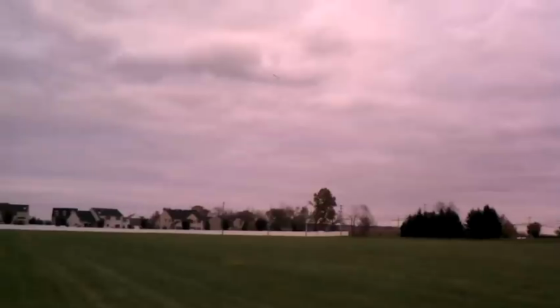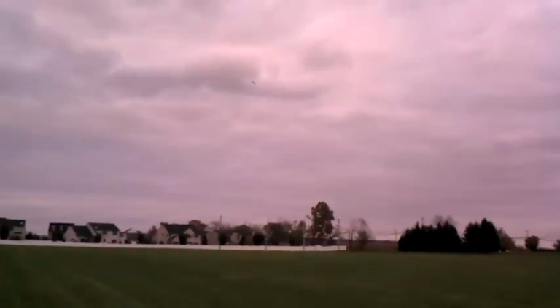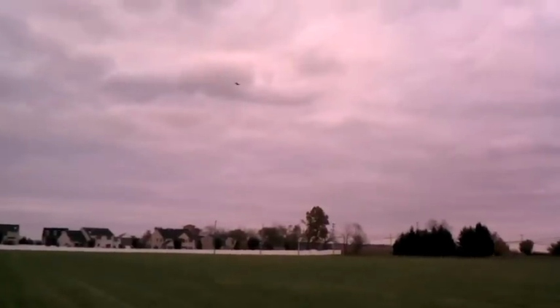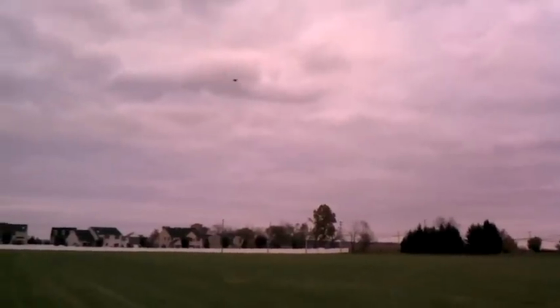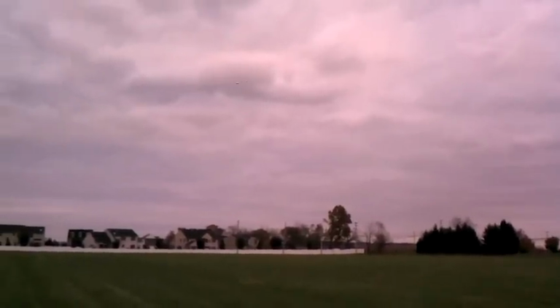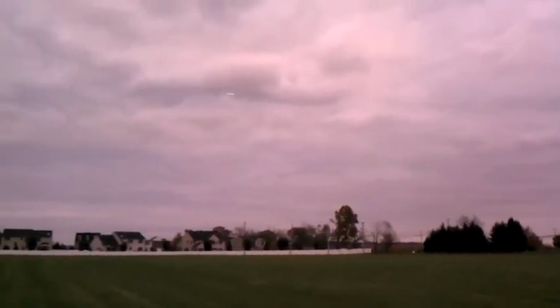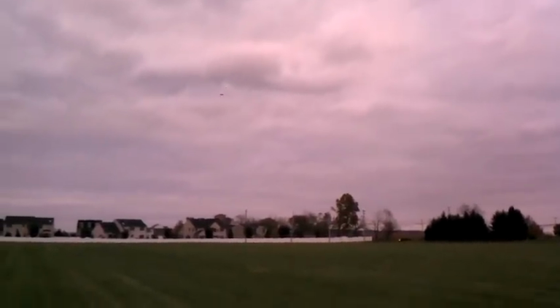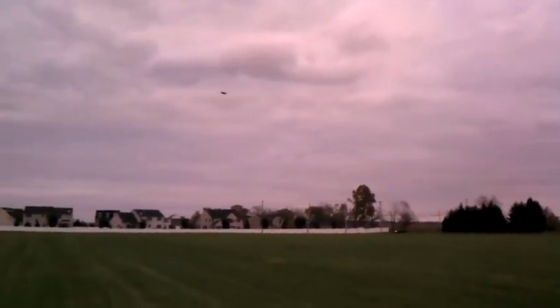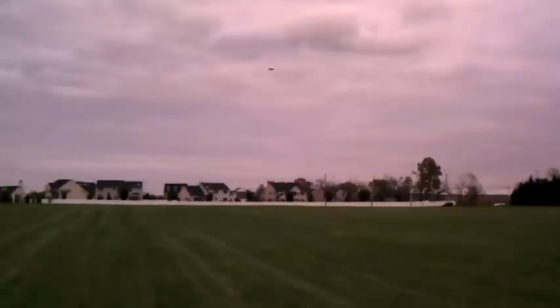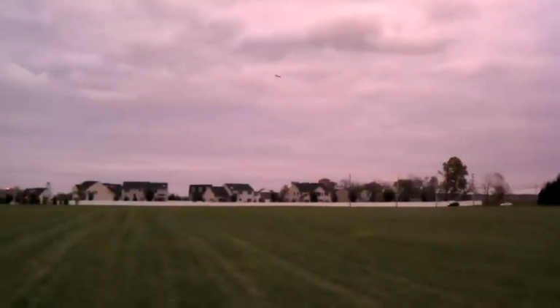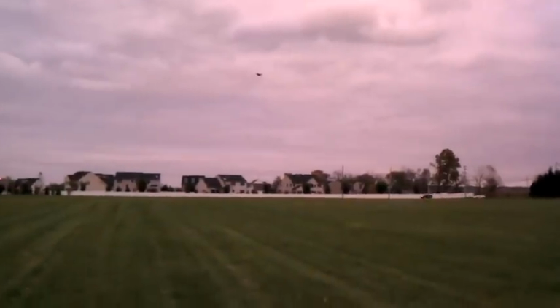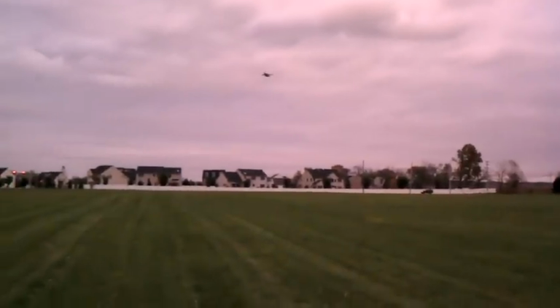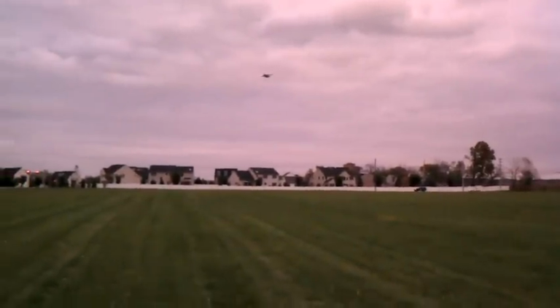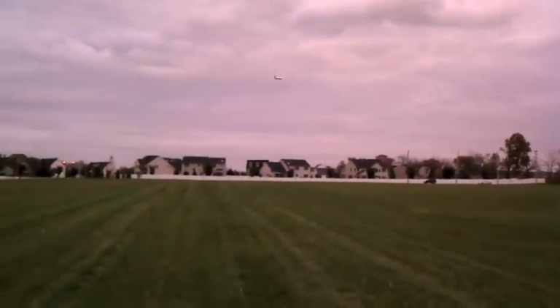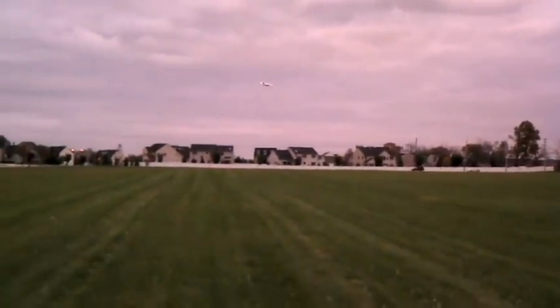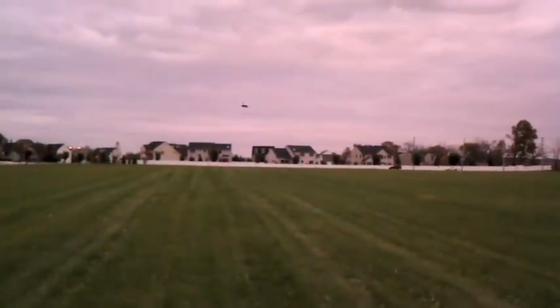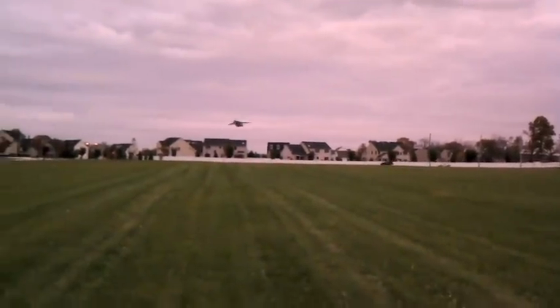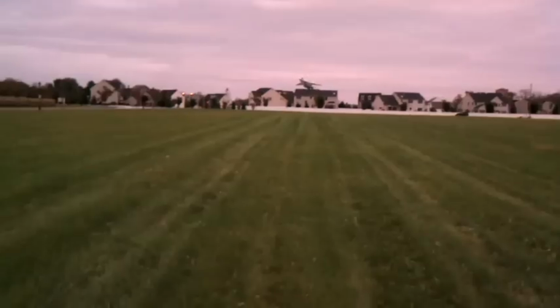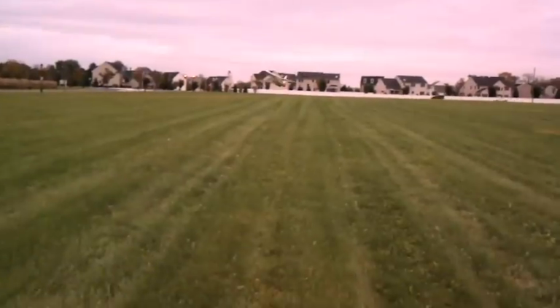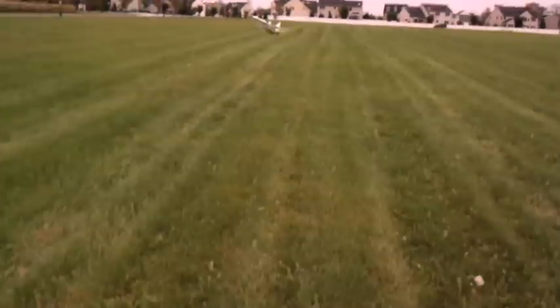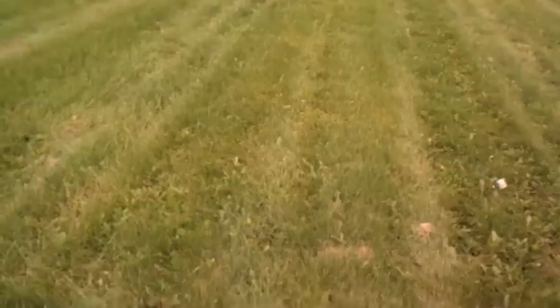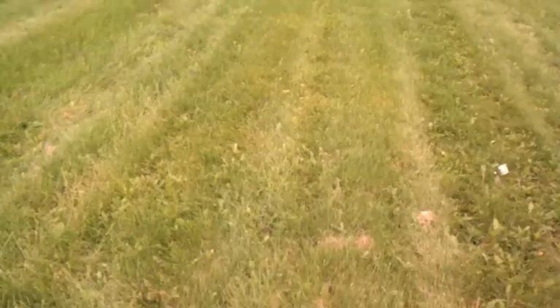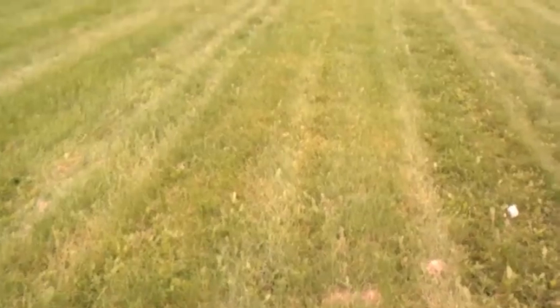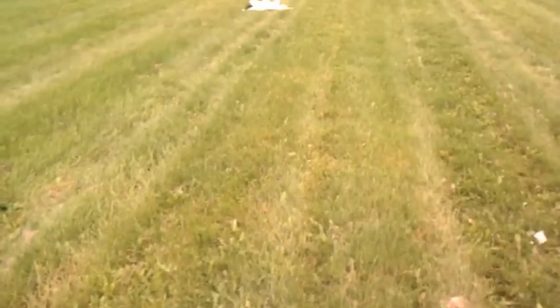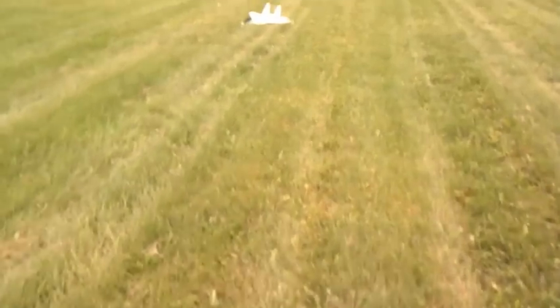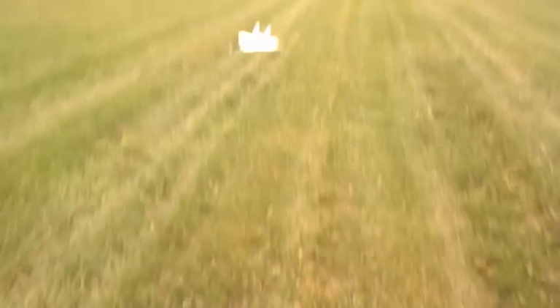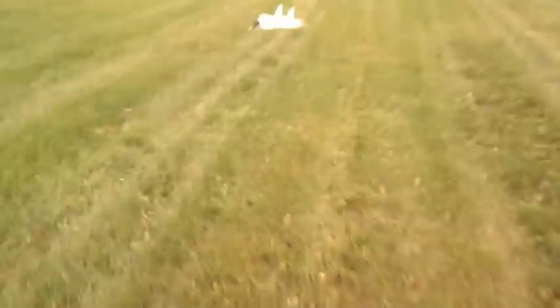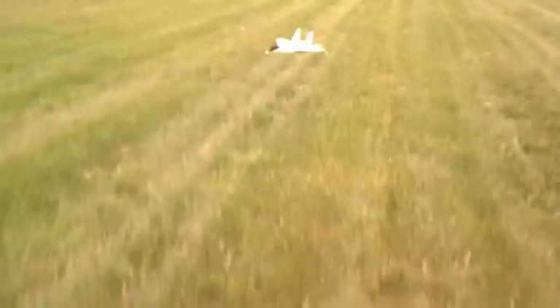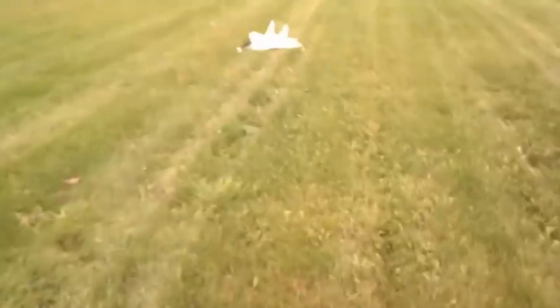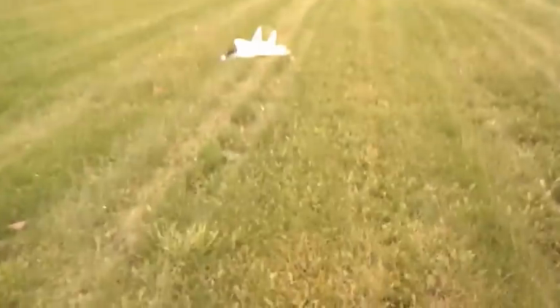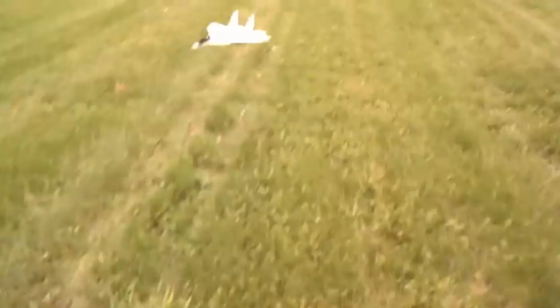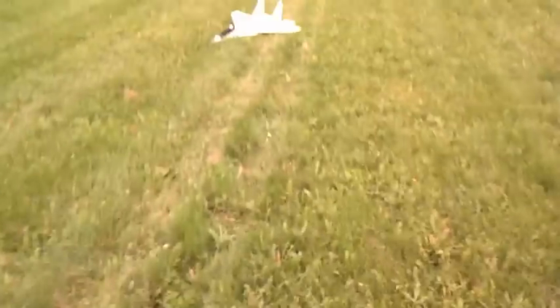All right, here's a glide test. That's pretty good. I think it's ready for paint.